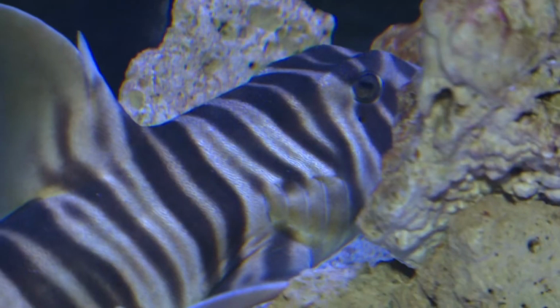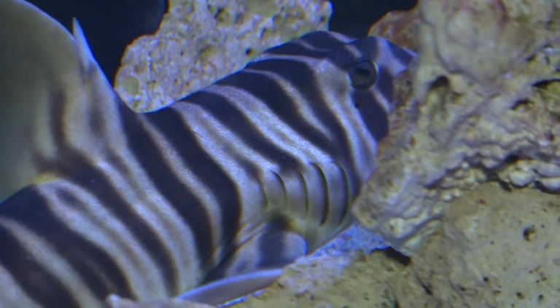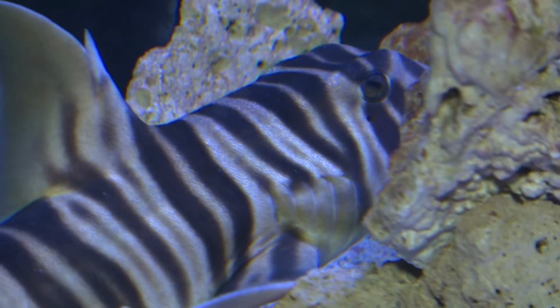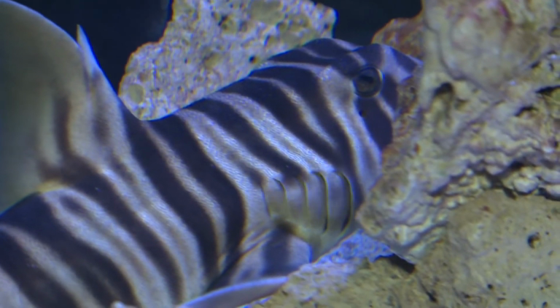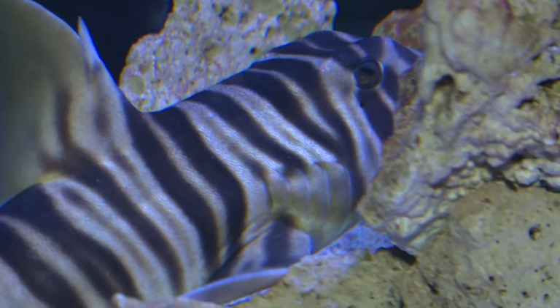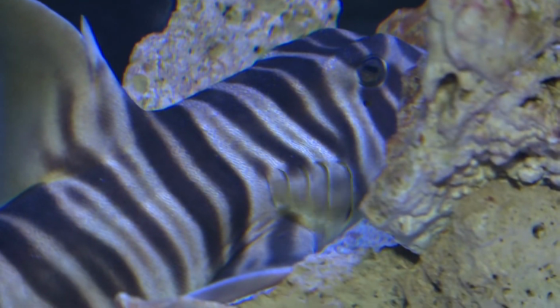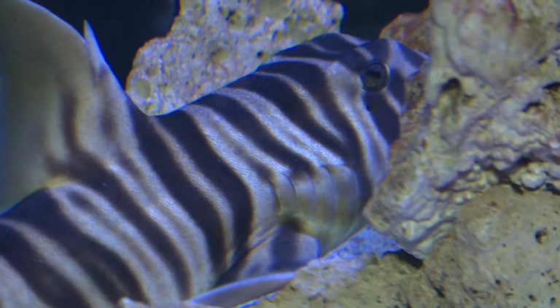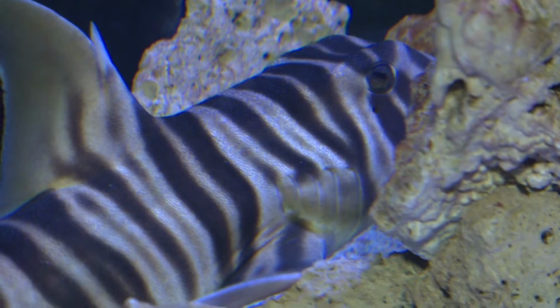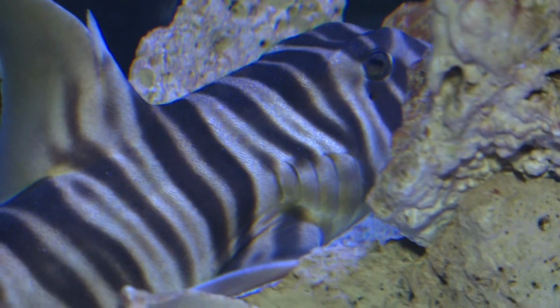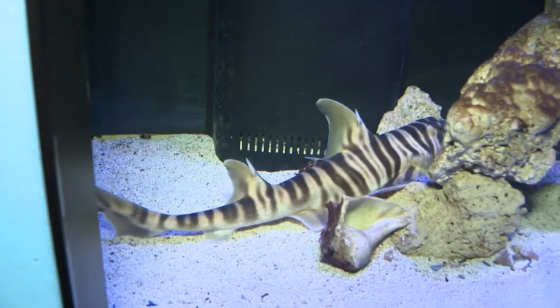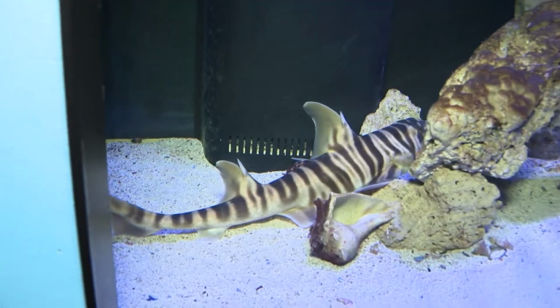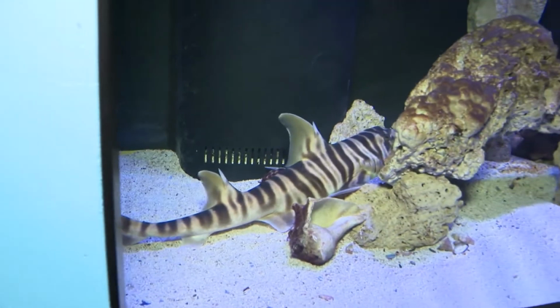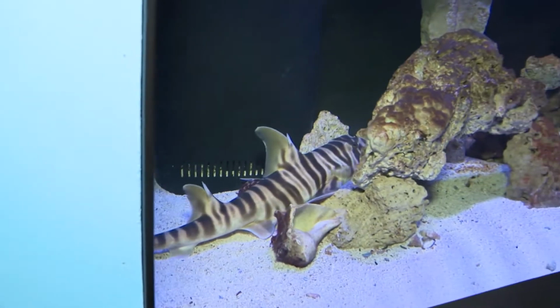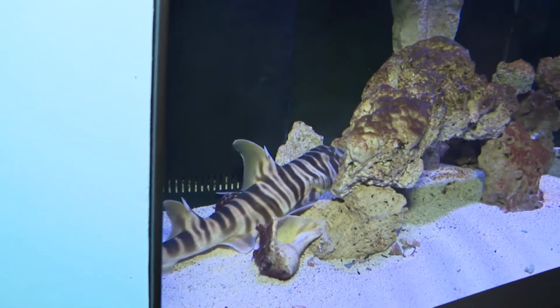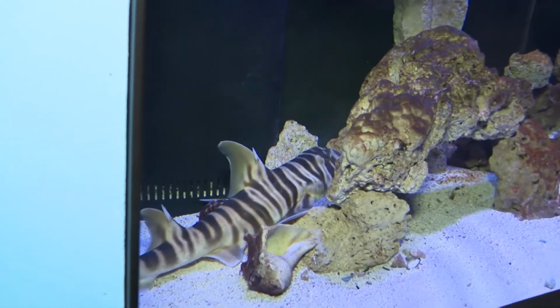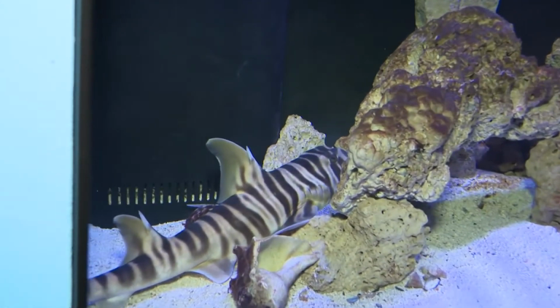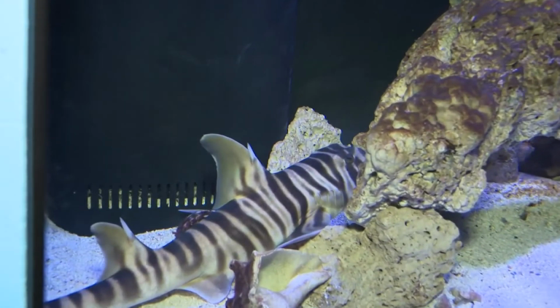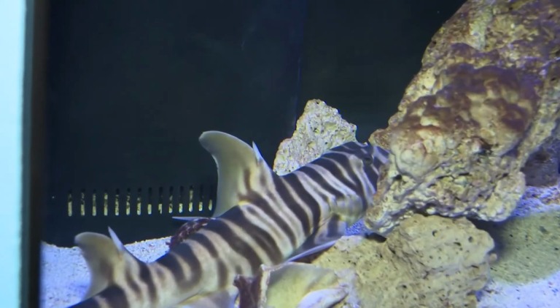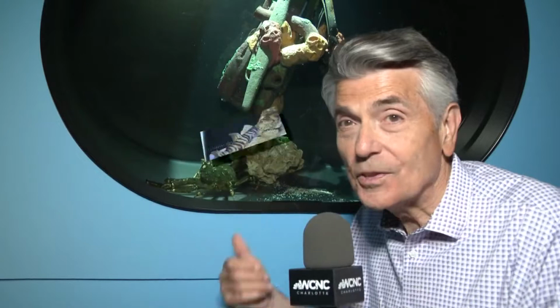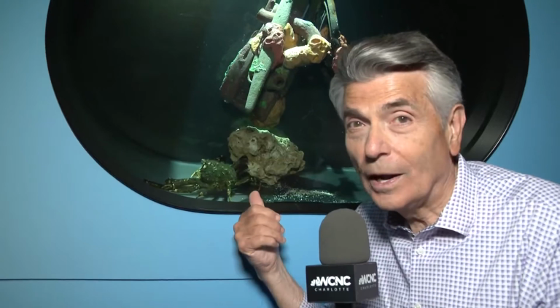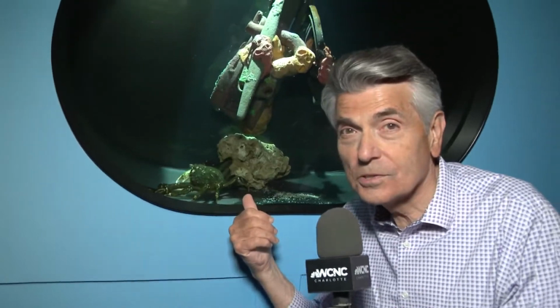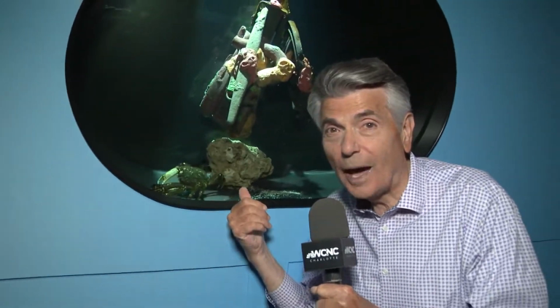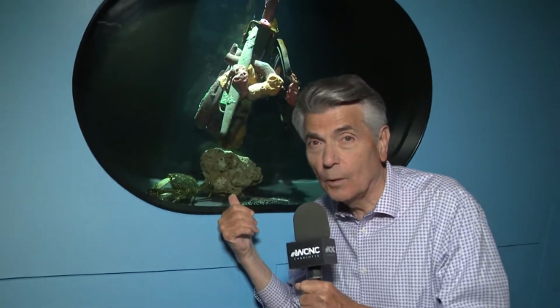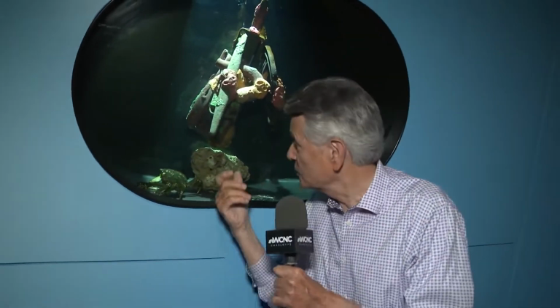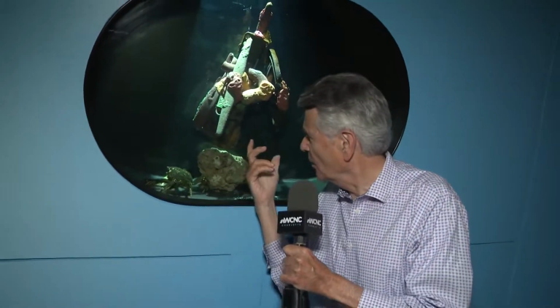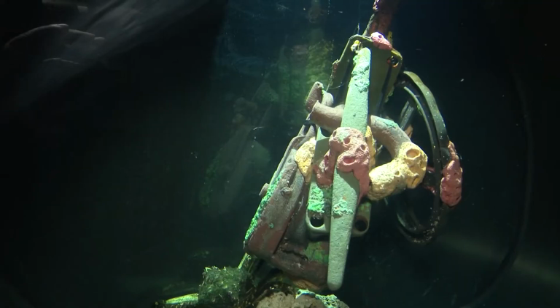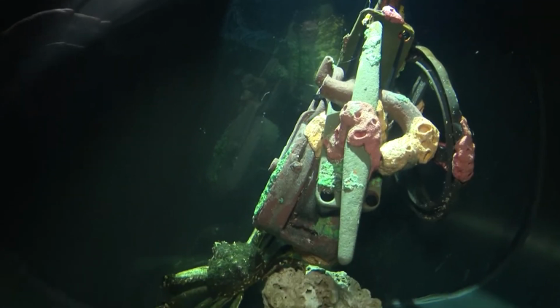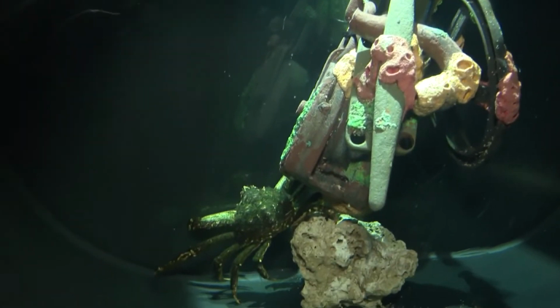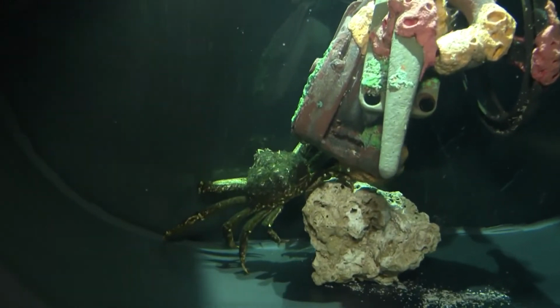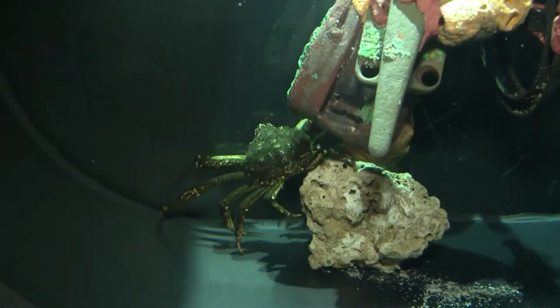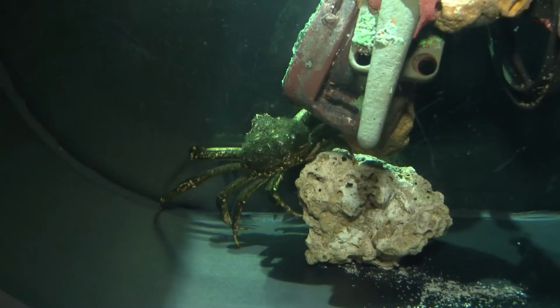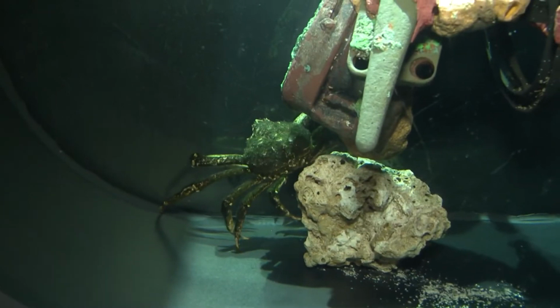This is interesting. This is a zebra horn shark. He's our new resident here at Discovery Place, and he's part of our permit collection now. This guy right here is a spider crab. He's surrounded by what appears to be some of the junk that you find nowadays in the ocean.